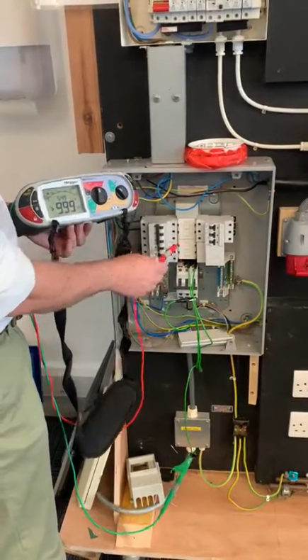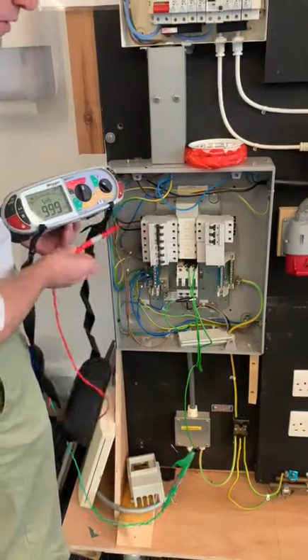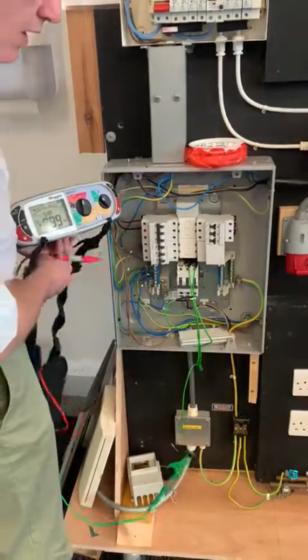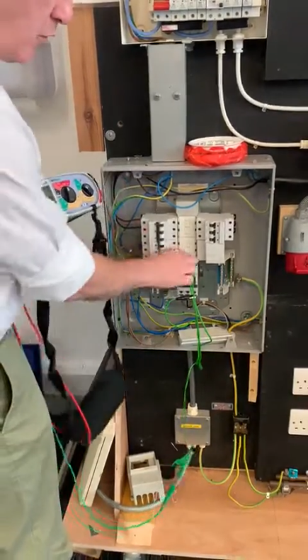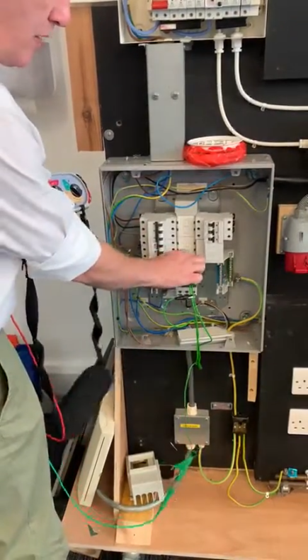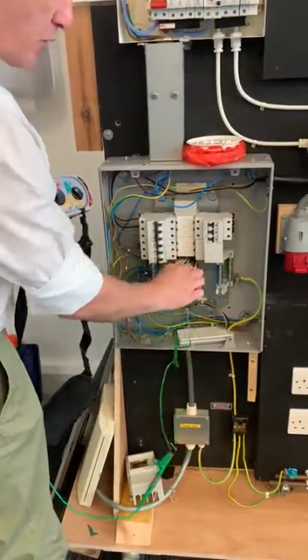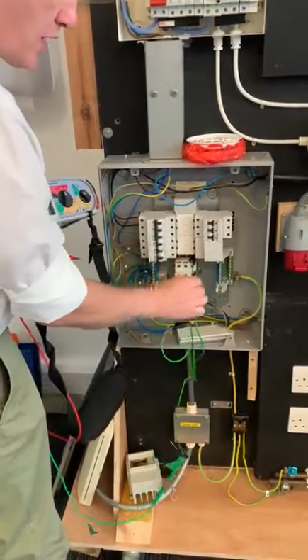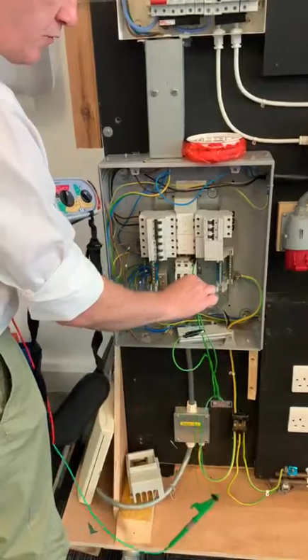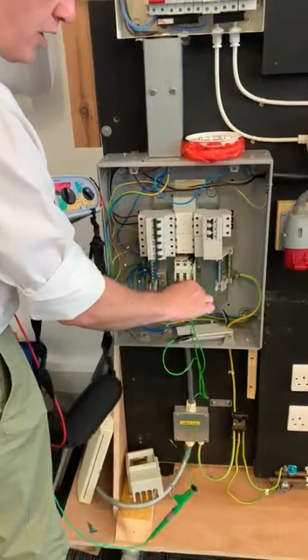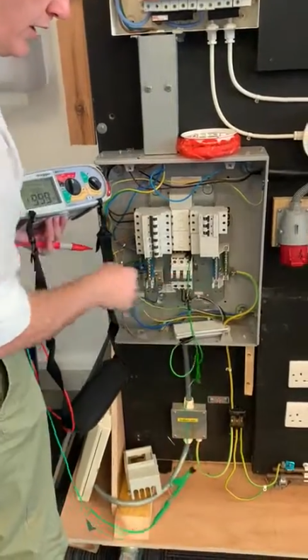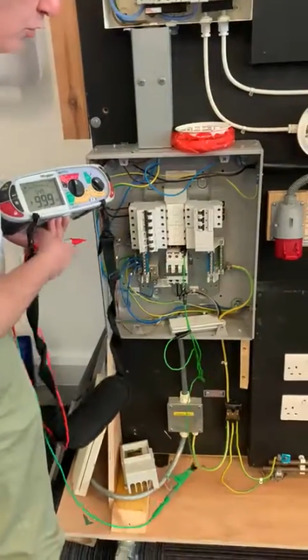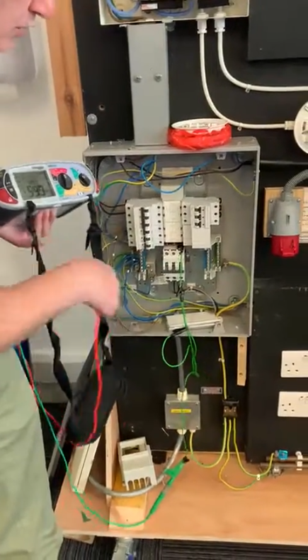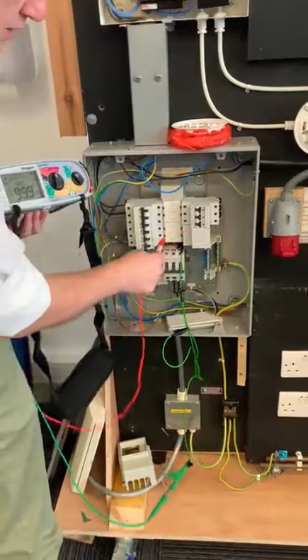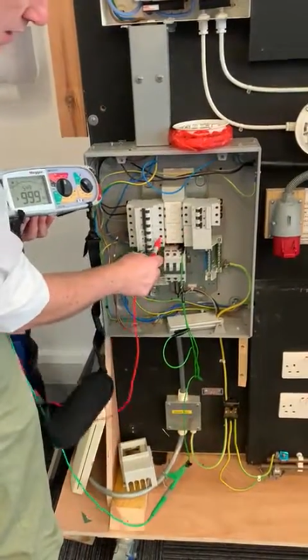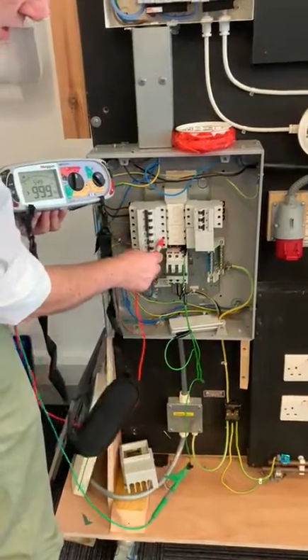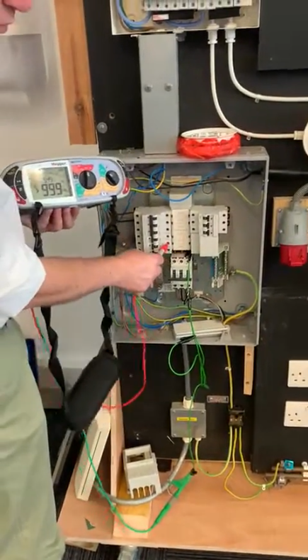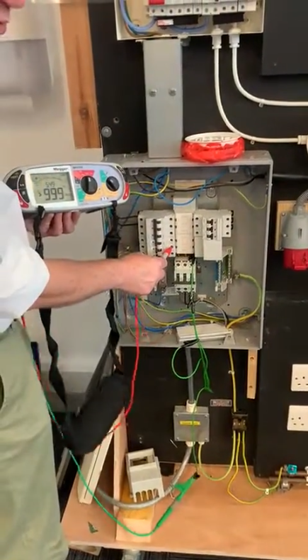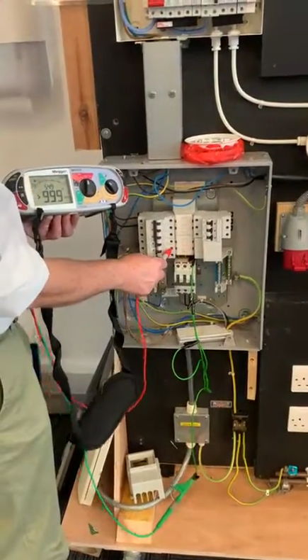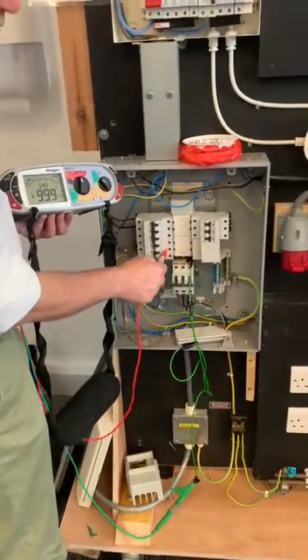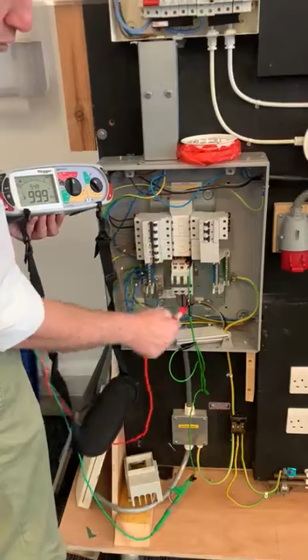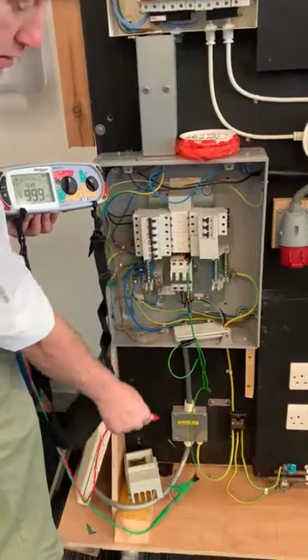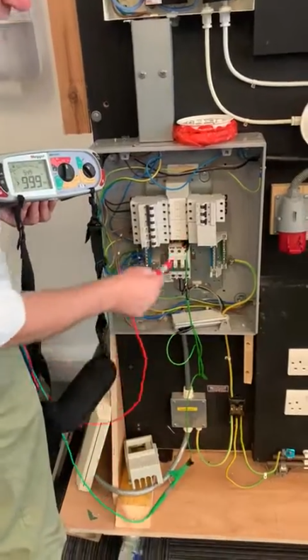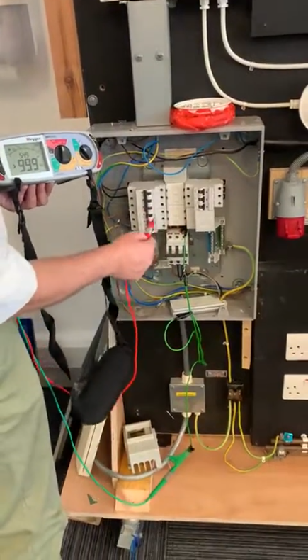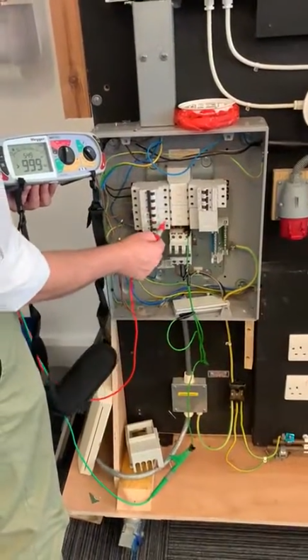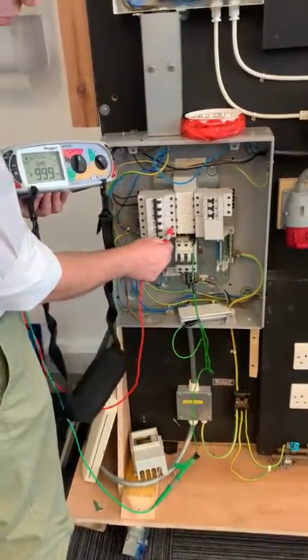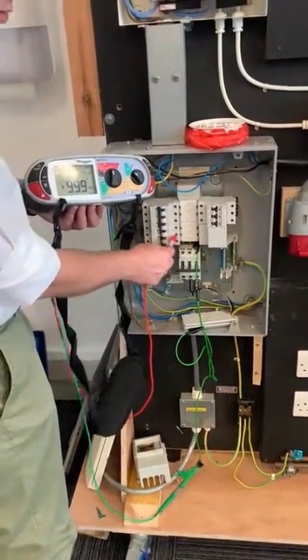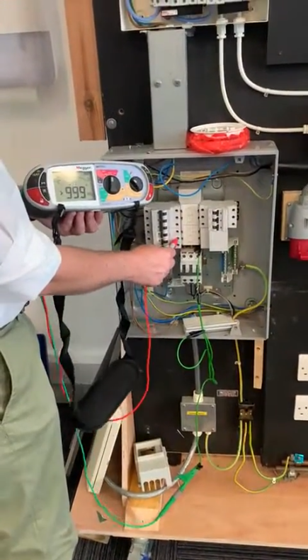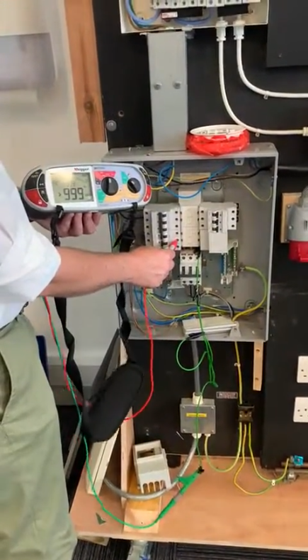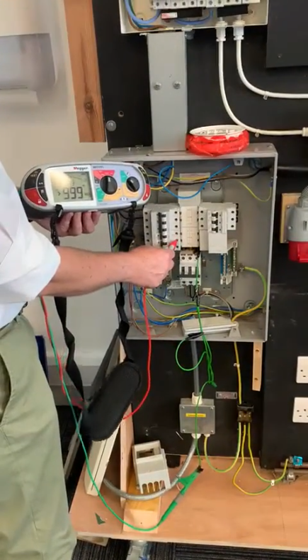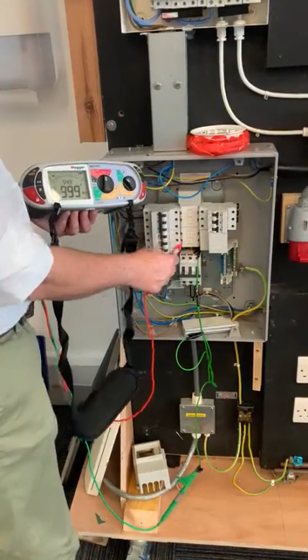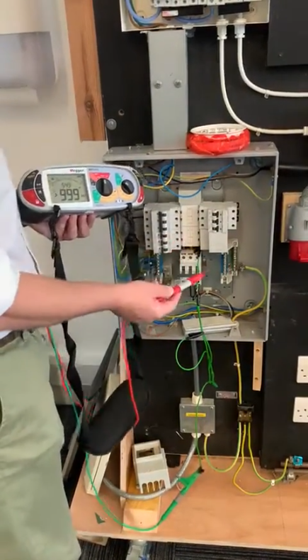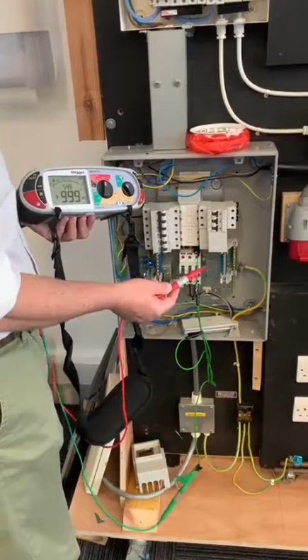I'm now going to repeat that process for line two — into line two. You'll see that all the cables are connected. Line two still clear. I'm now going to prove my leads and my link.